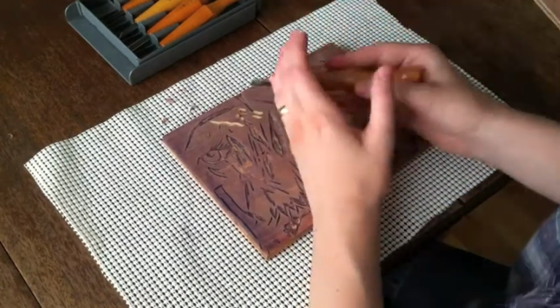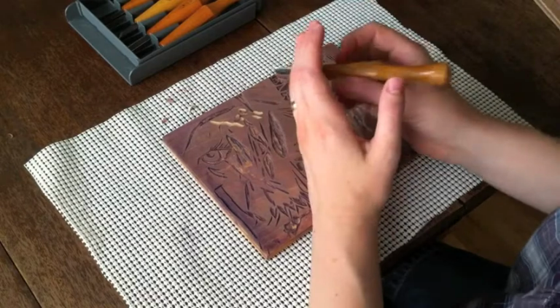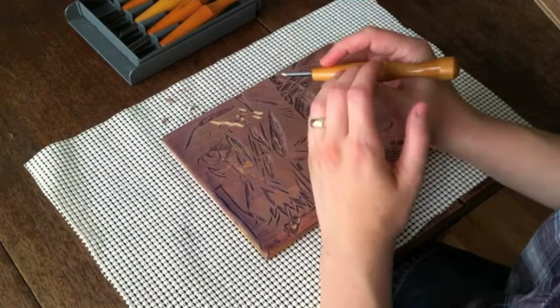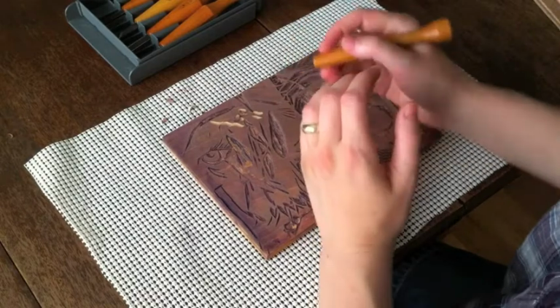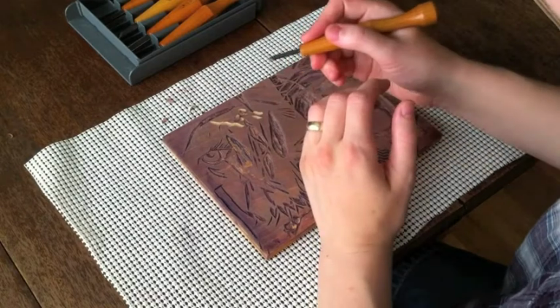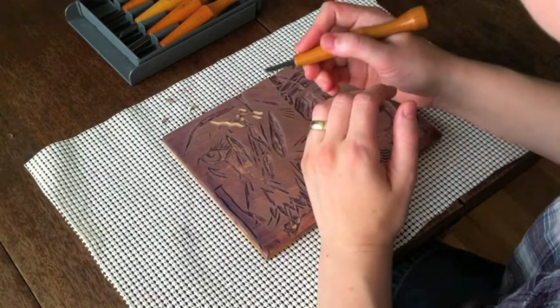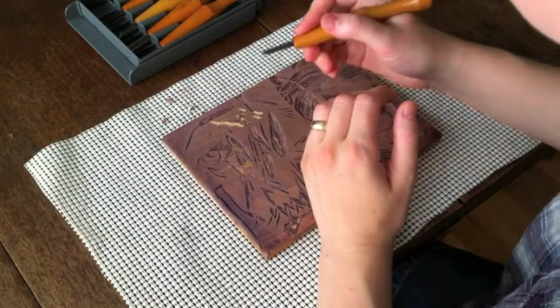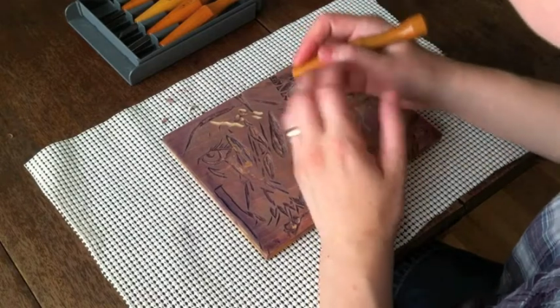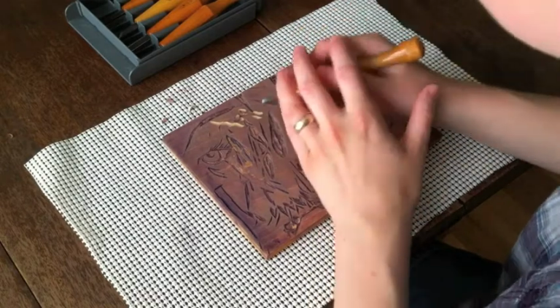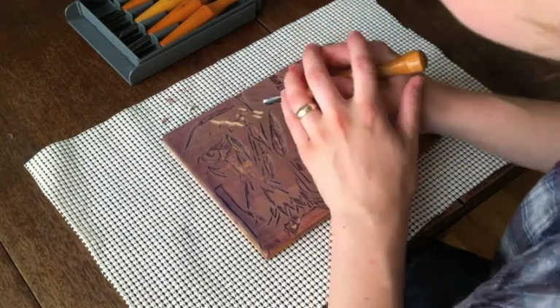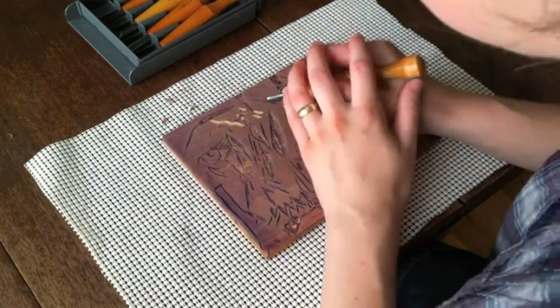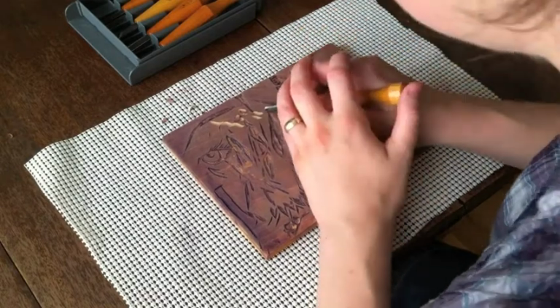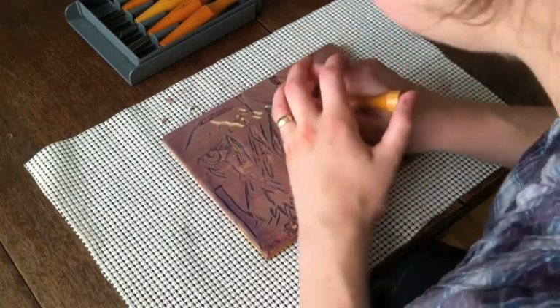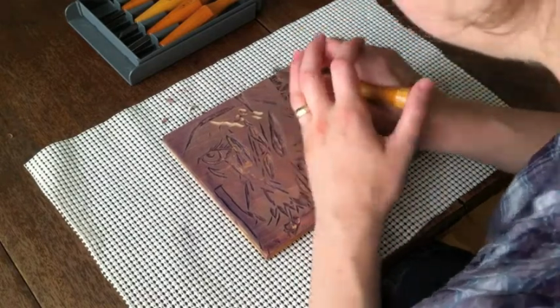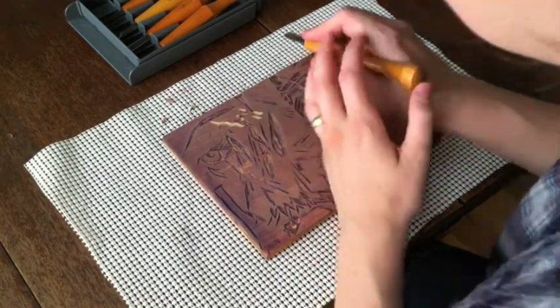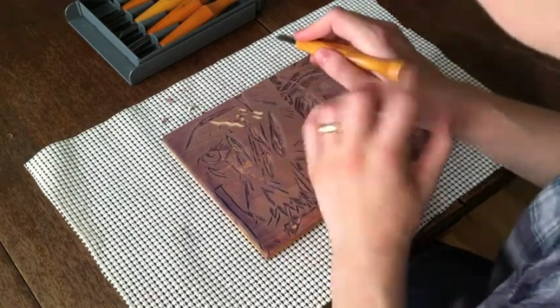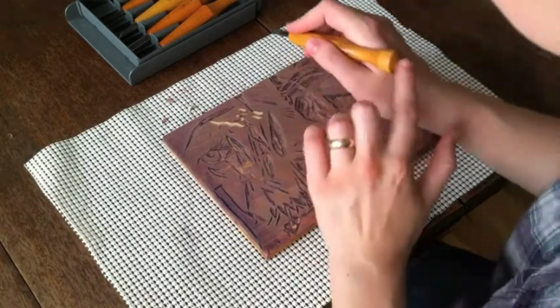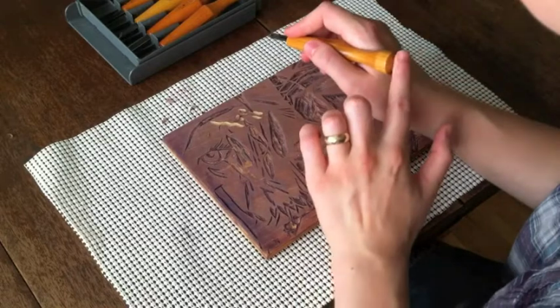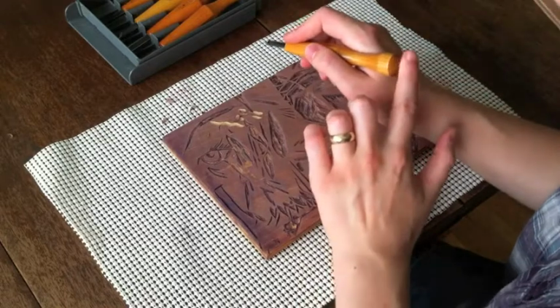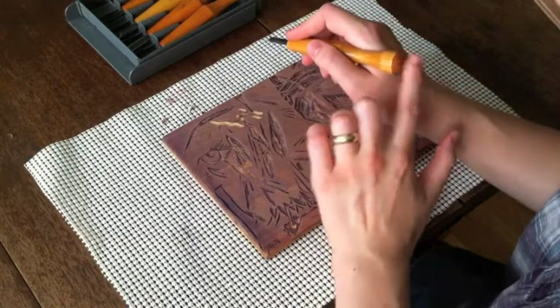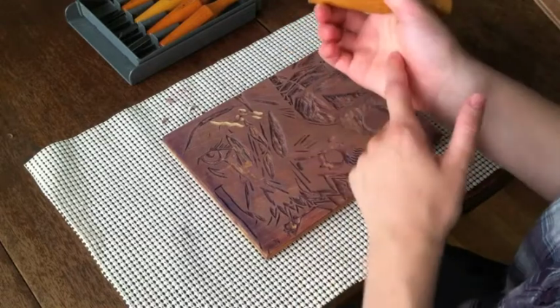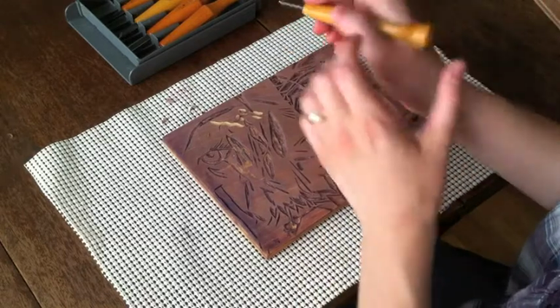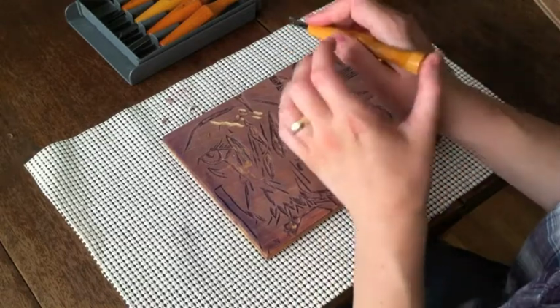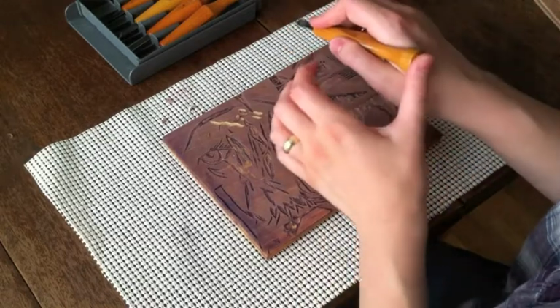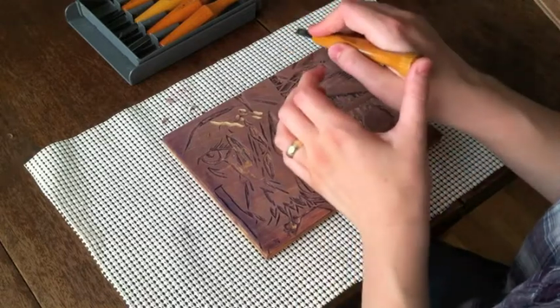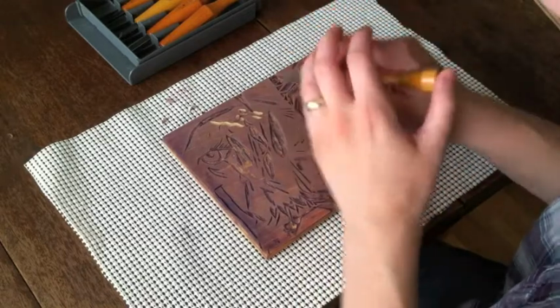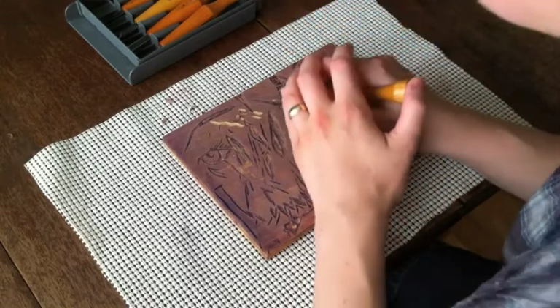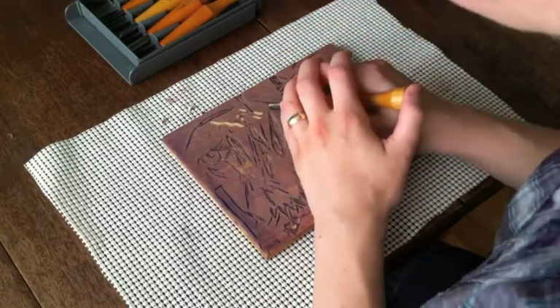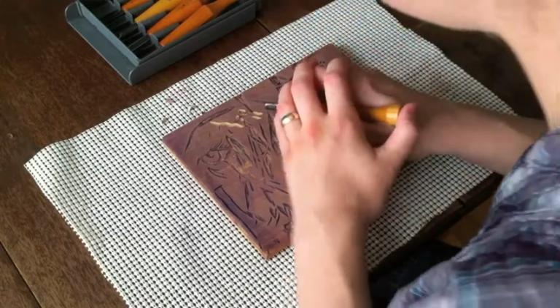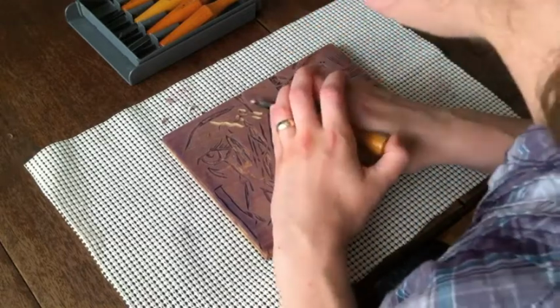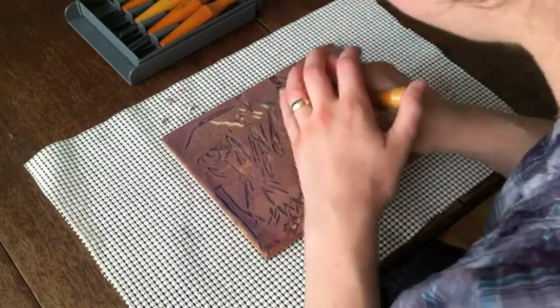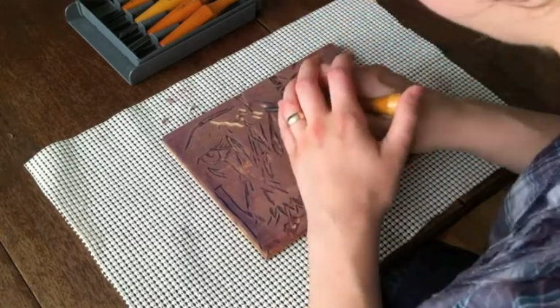You can also hold it like a pencil, and then you don't have any force from your palm, so I use the non-carving hand to push with my thumb.